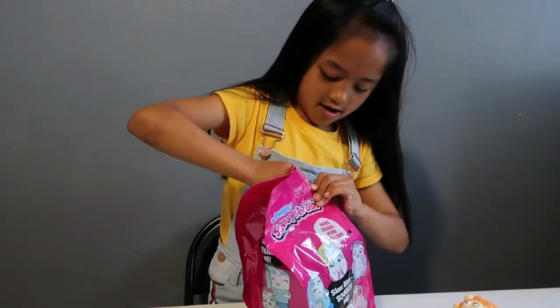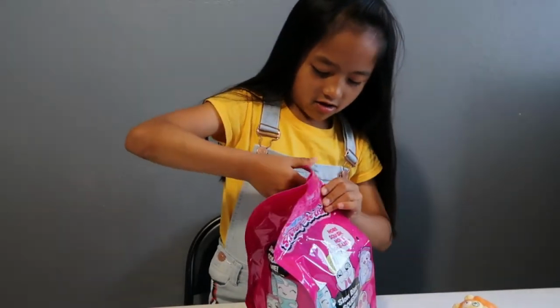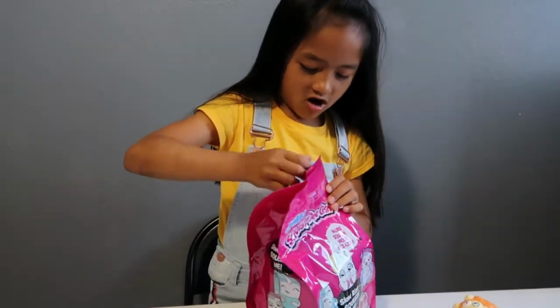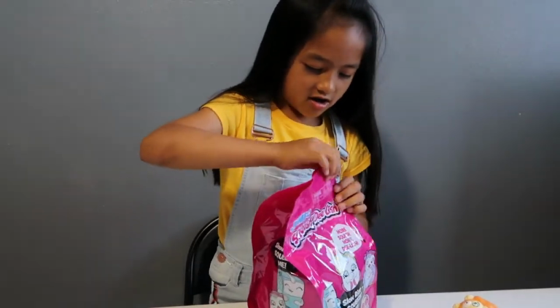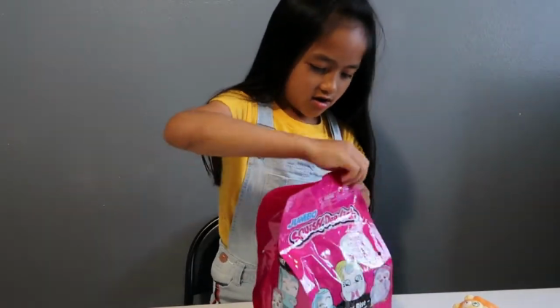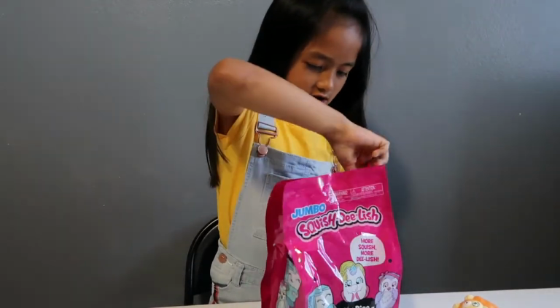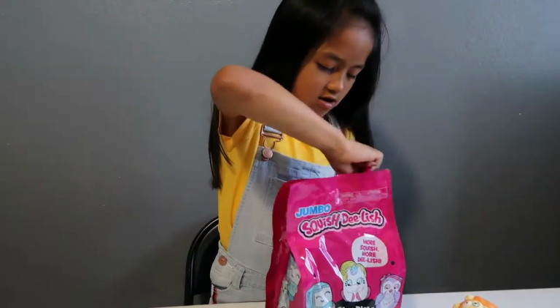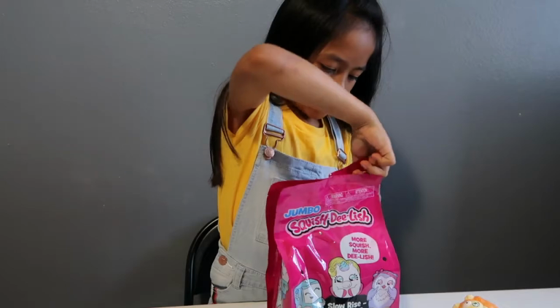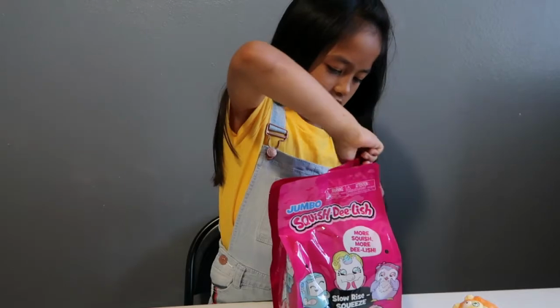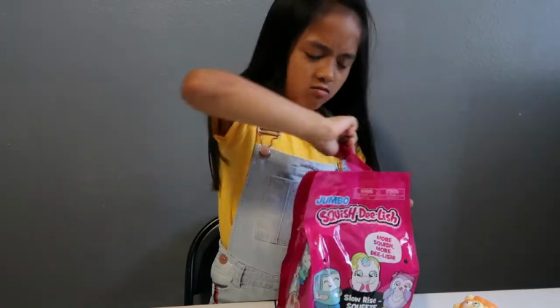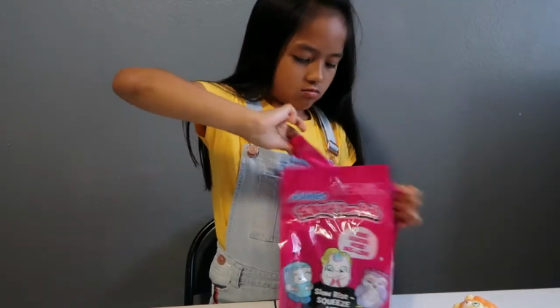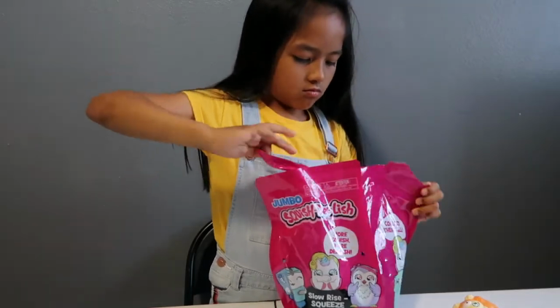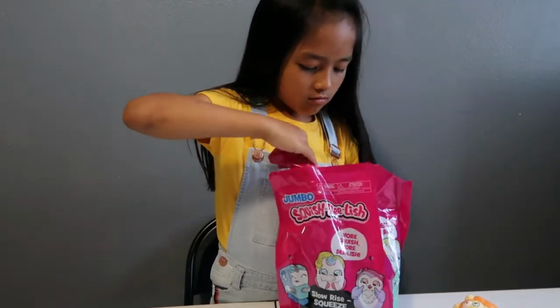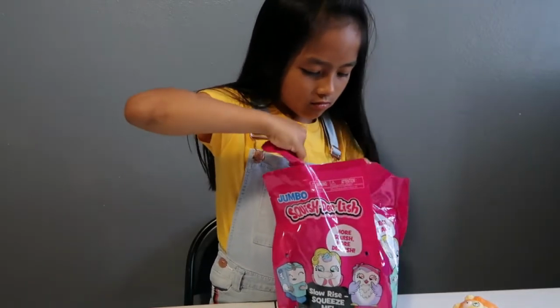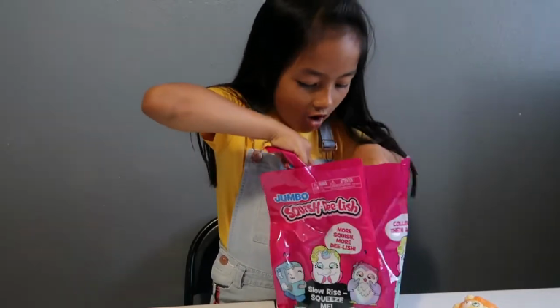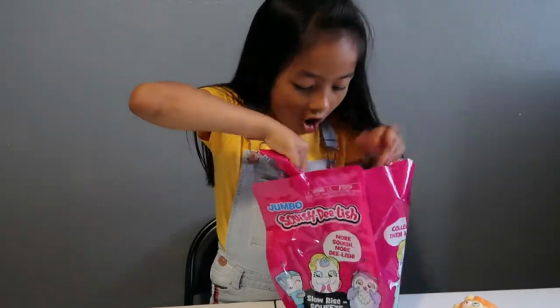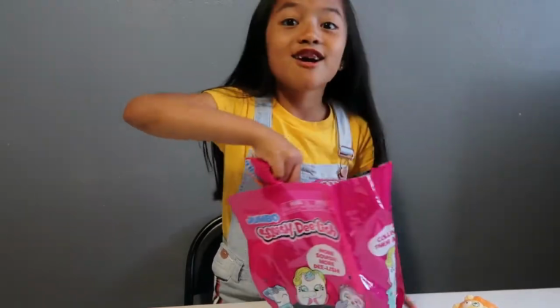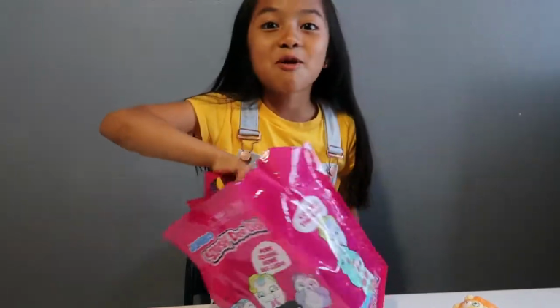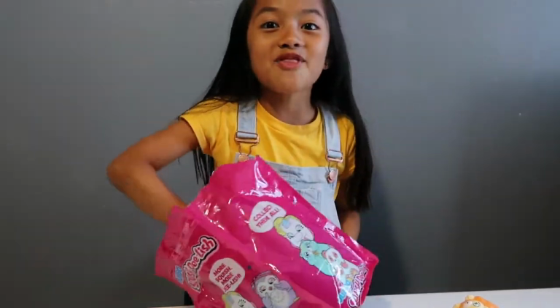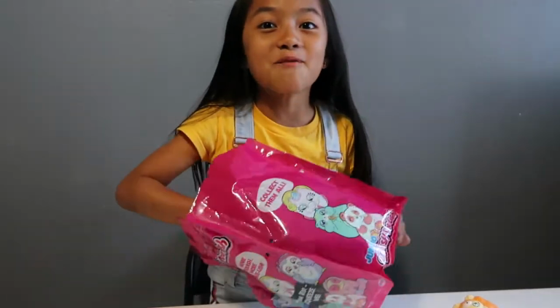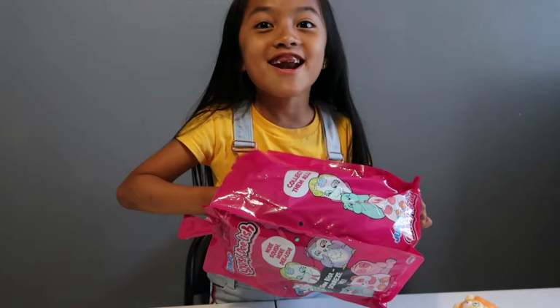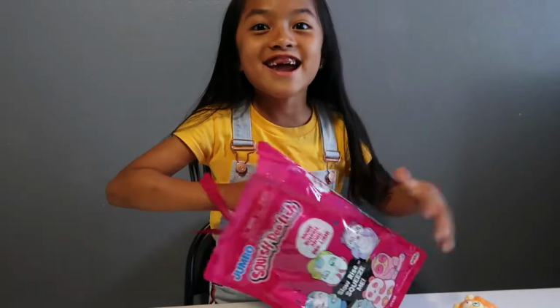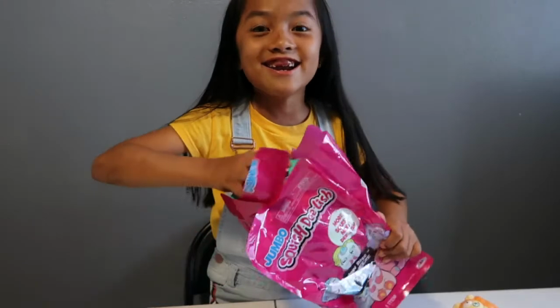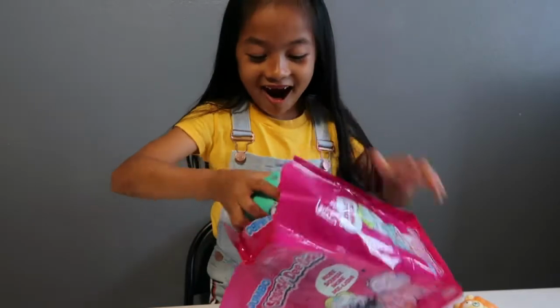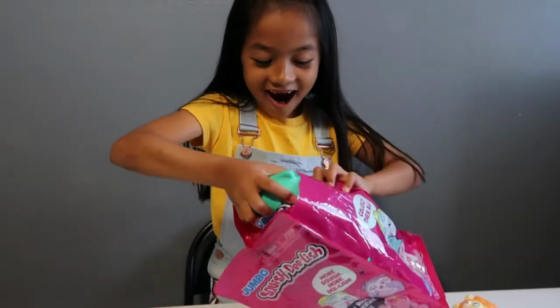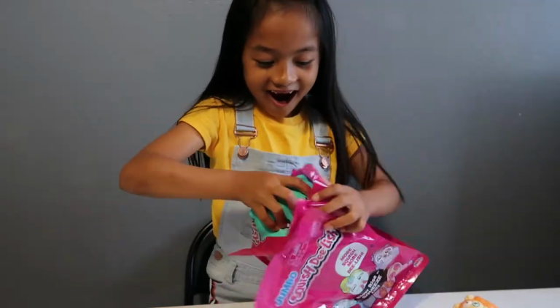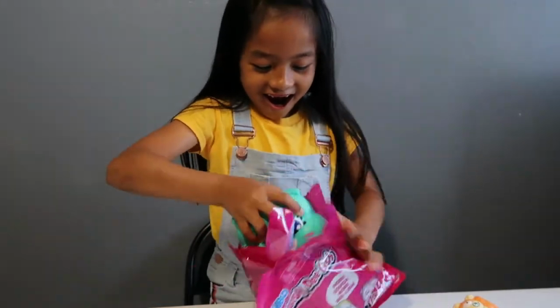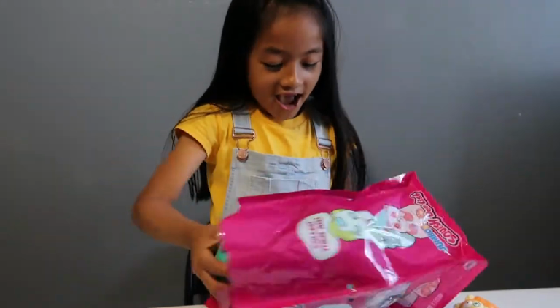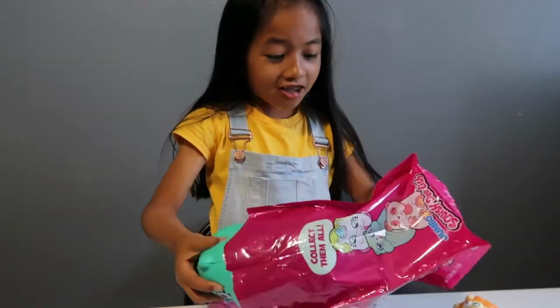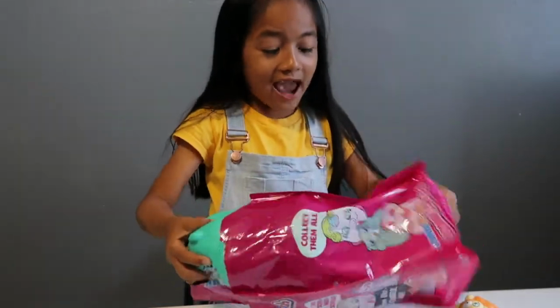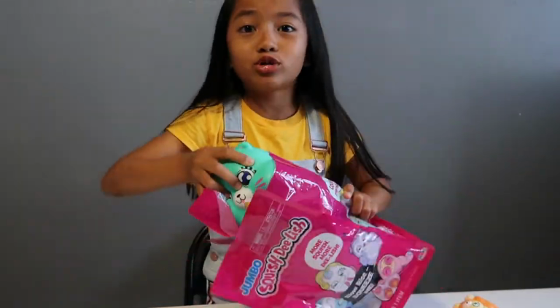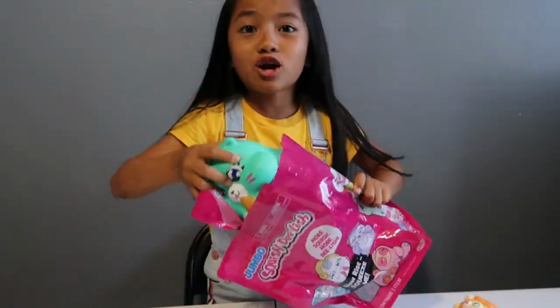It's hard to open. I got the one that I wanted — yay! I got the hamster!